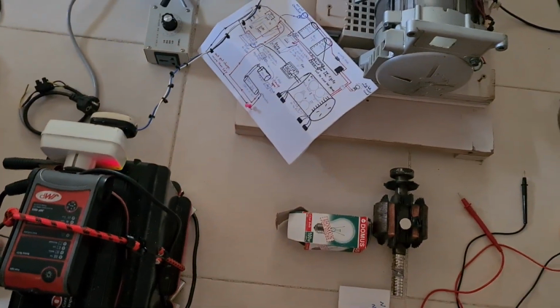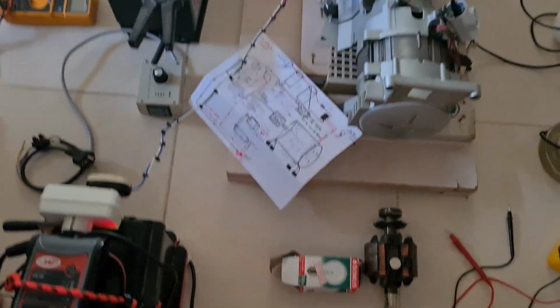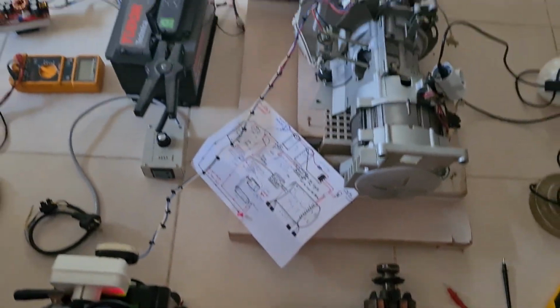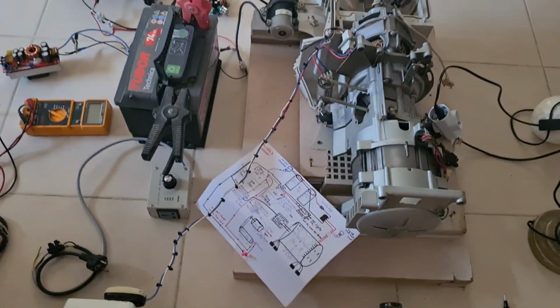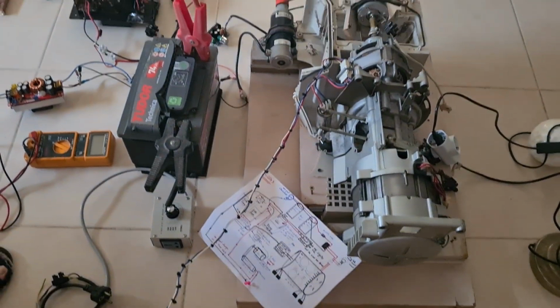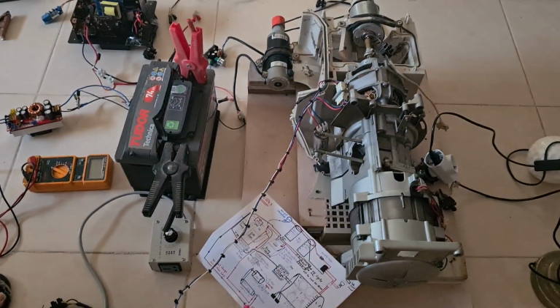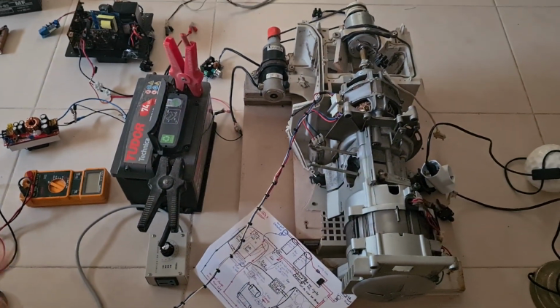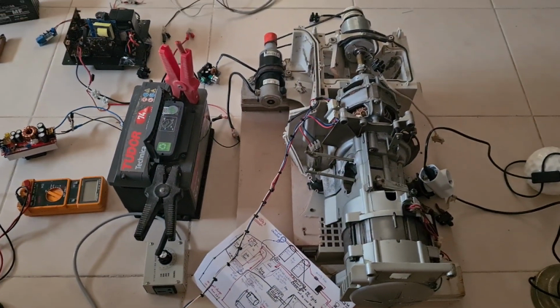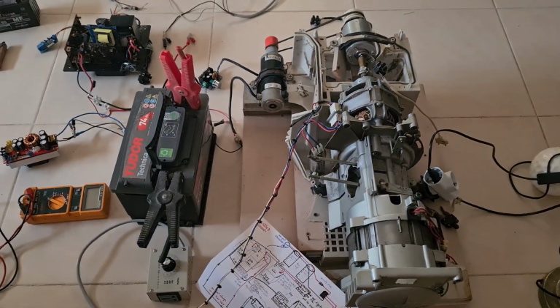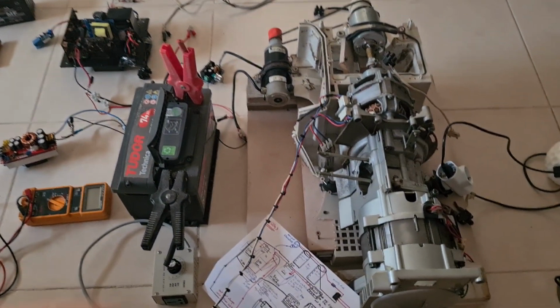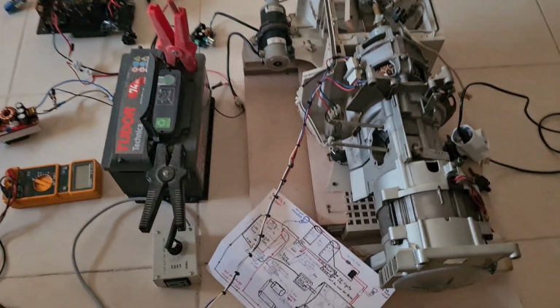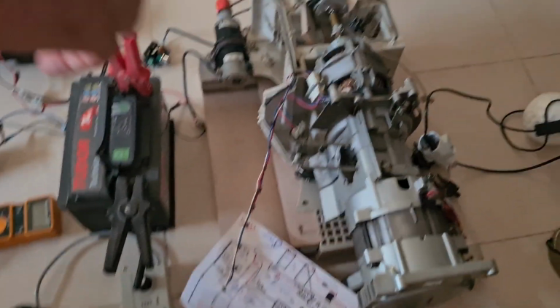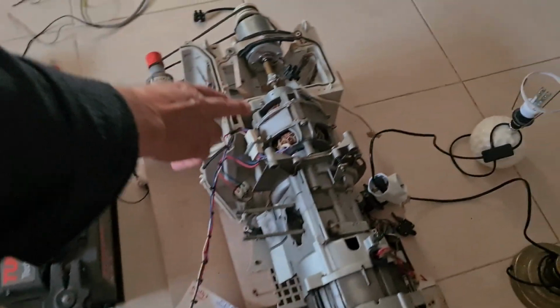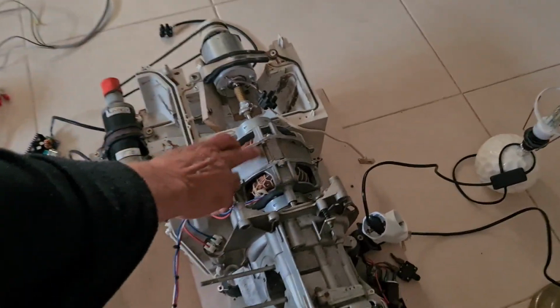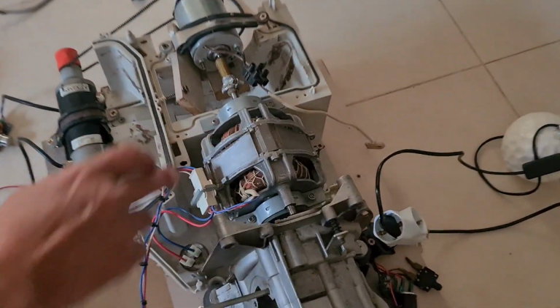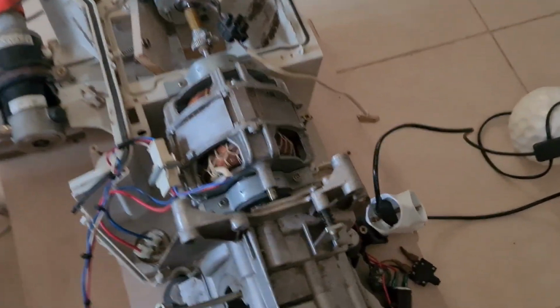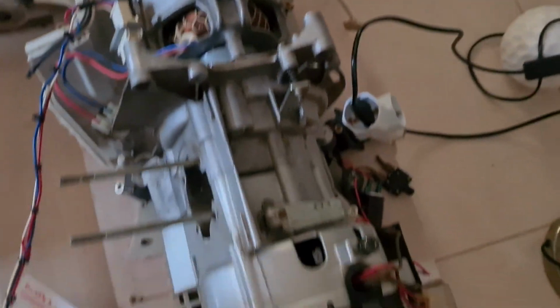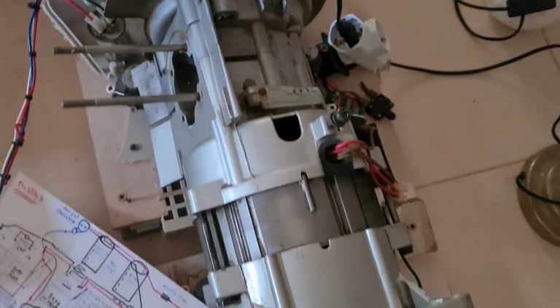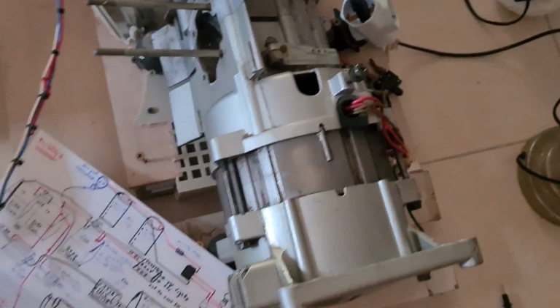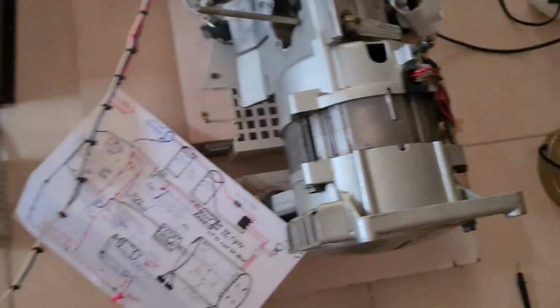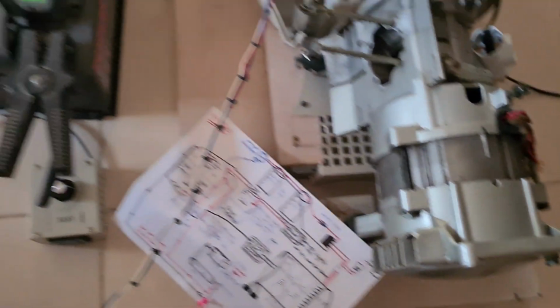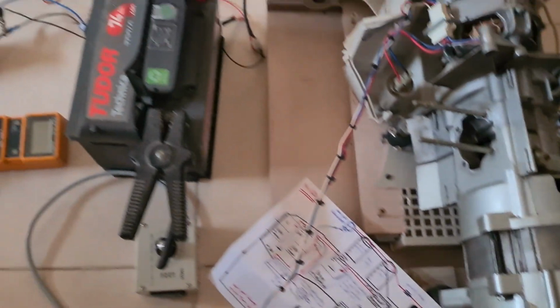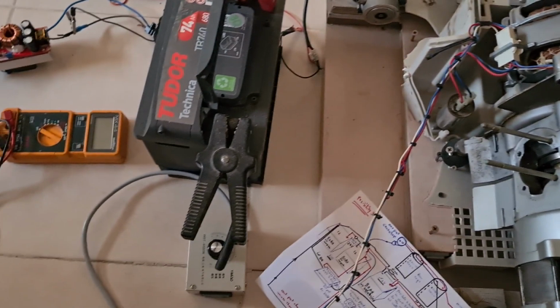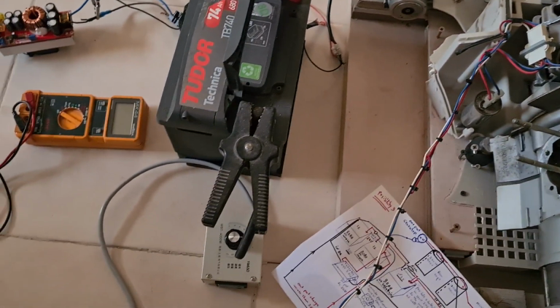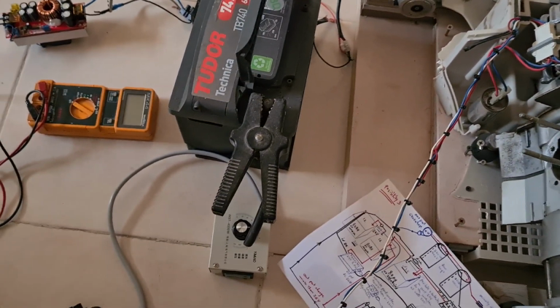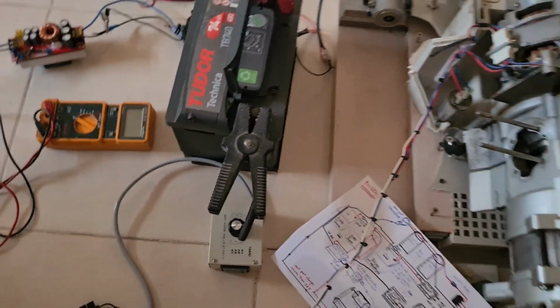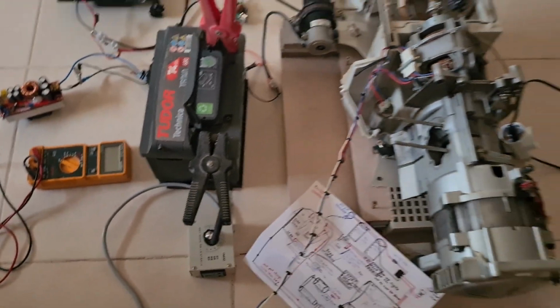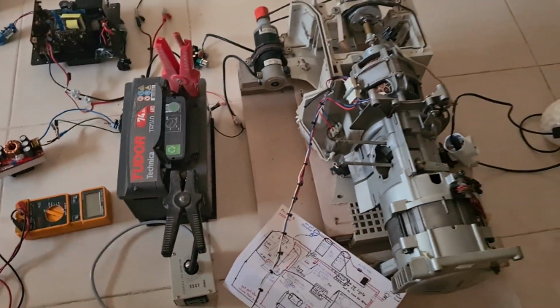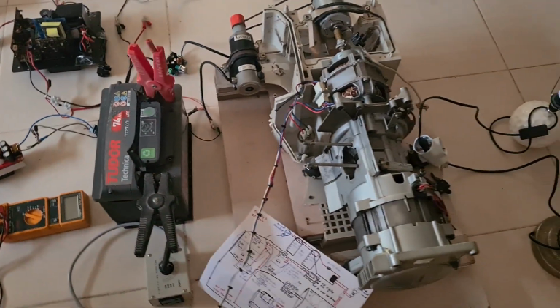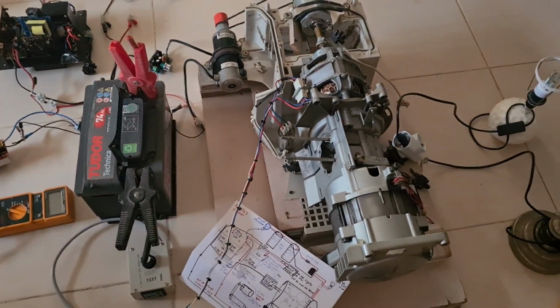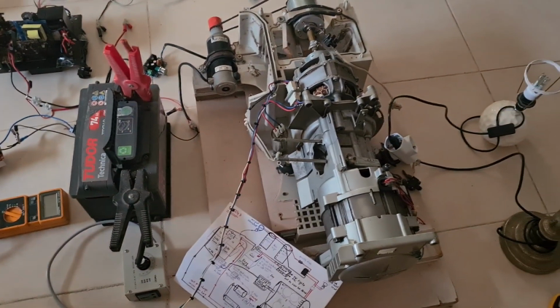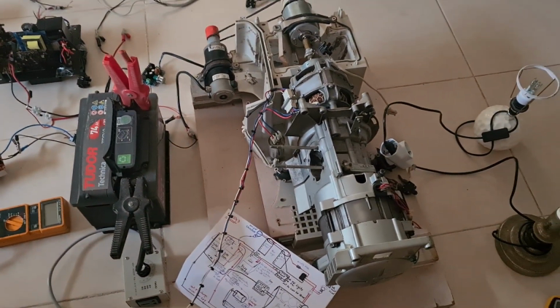The battery hates being charged at the same time when you're running the electric motor to spin the generator. So we will show you today some ways to avoid this problem.